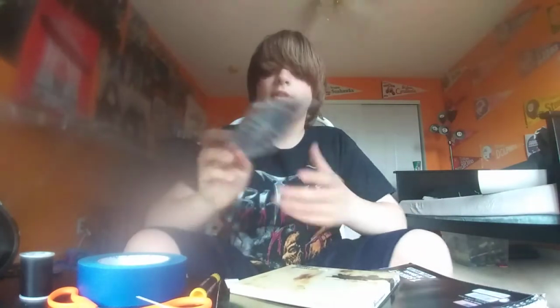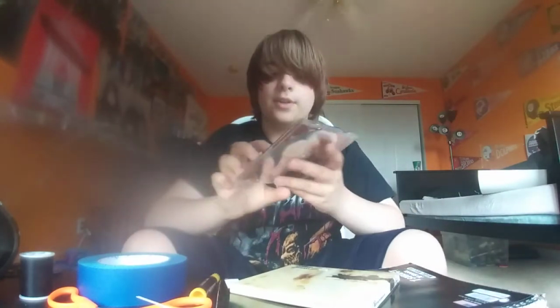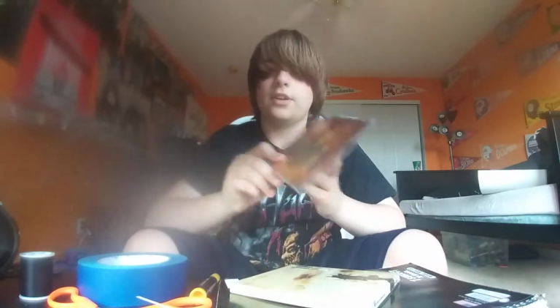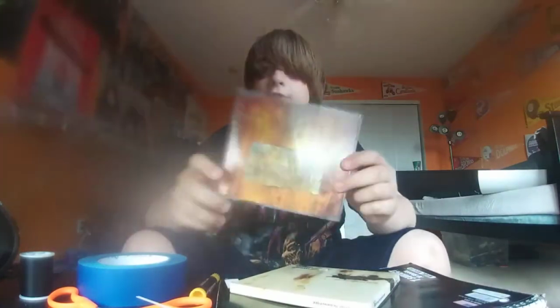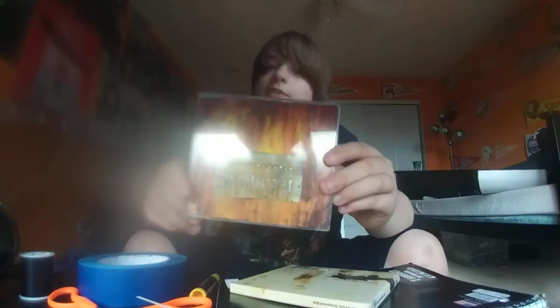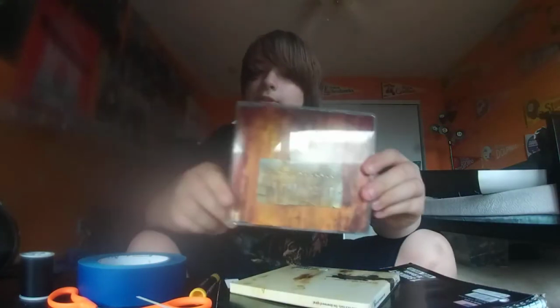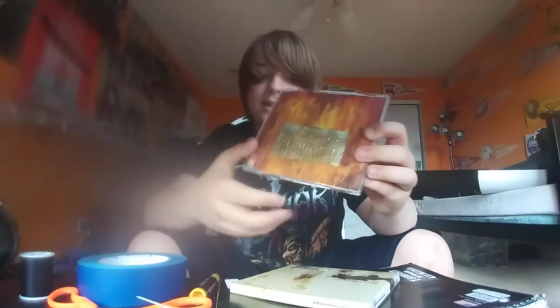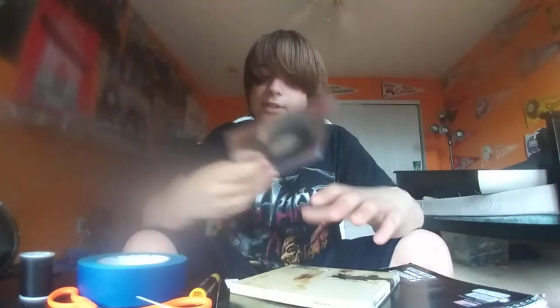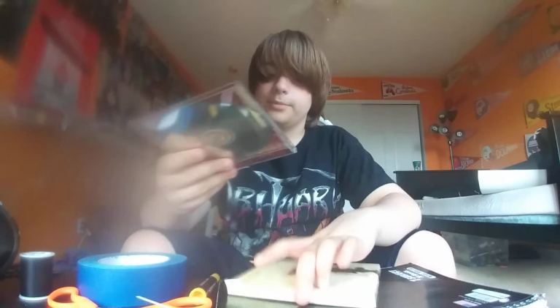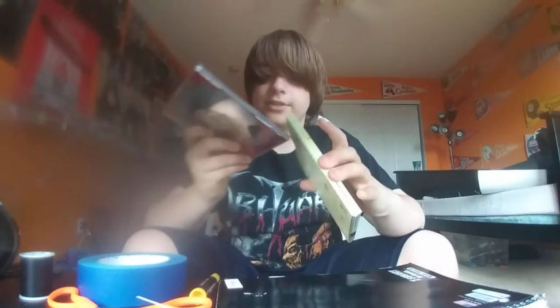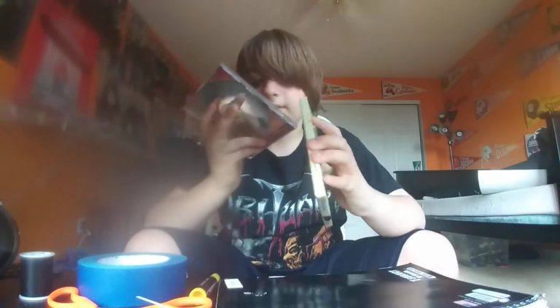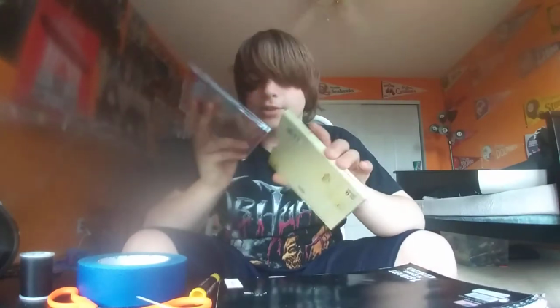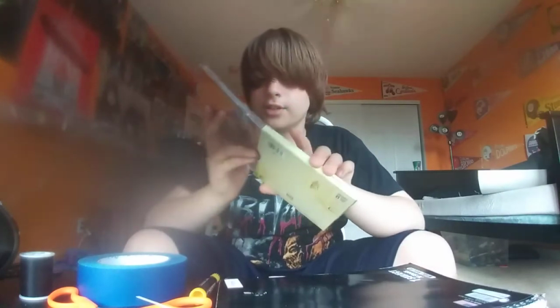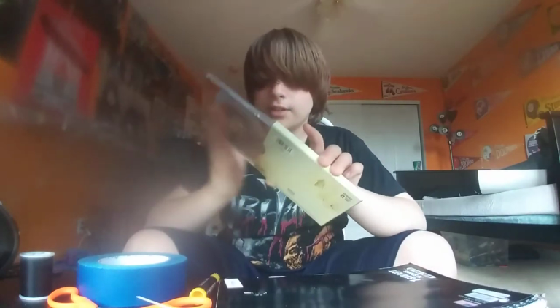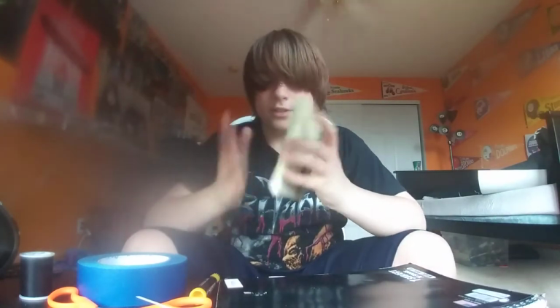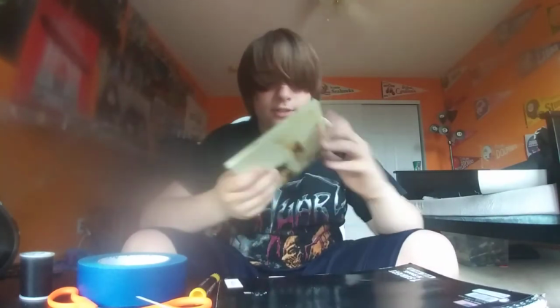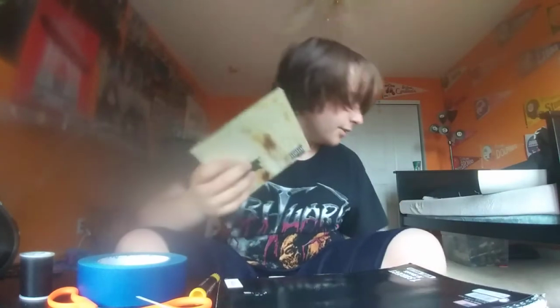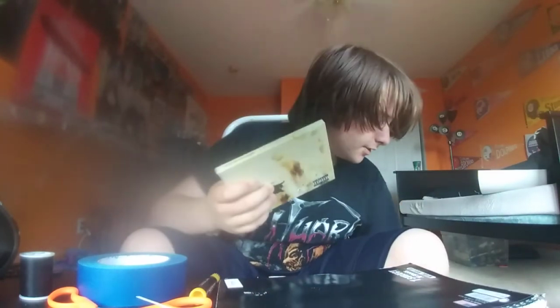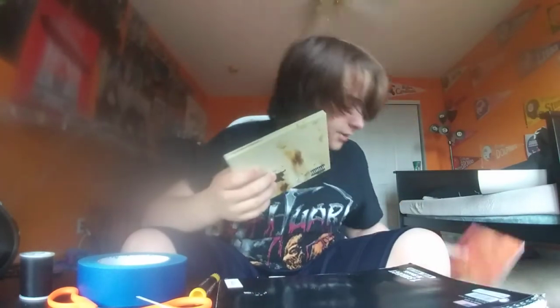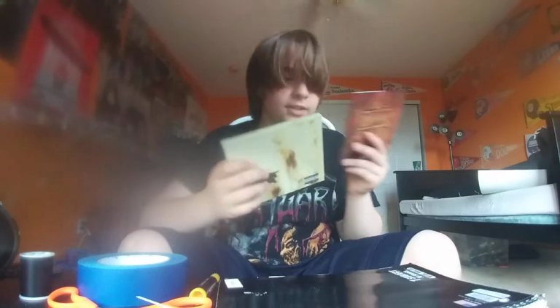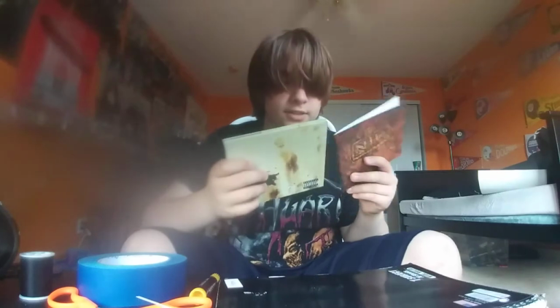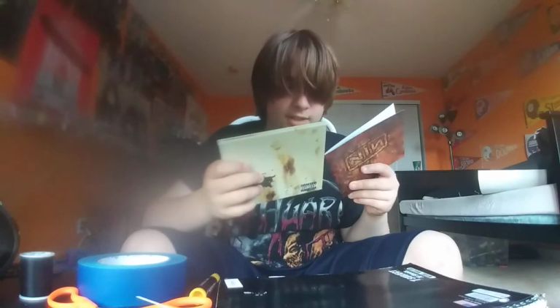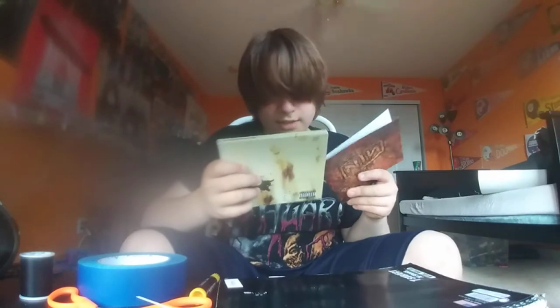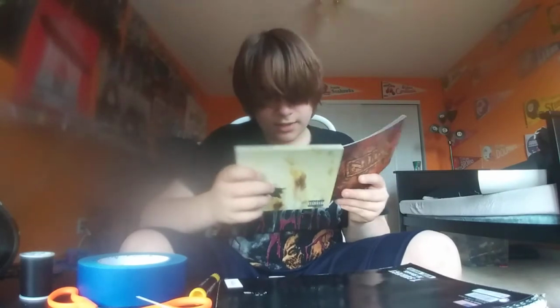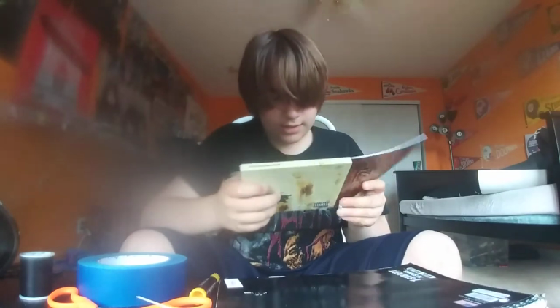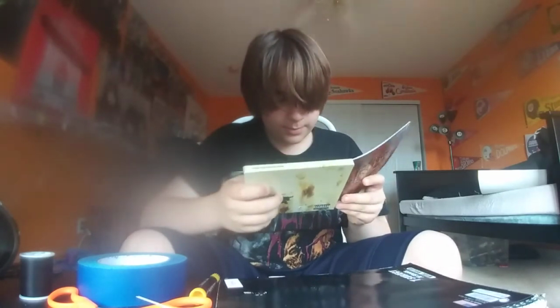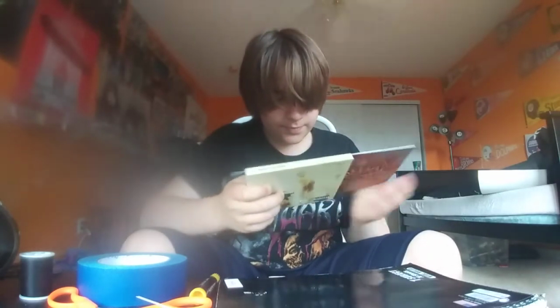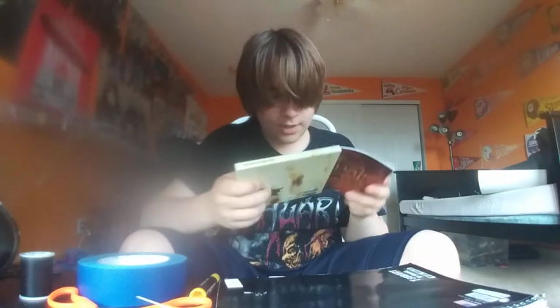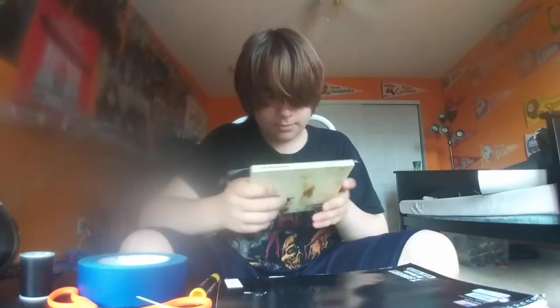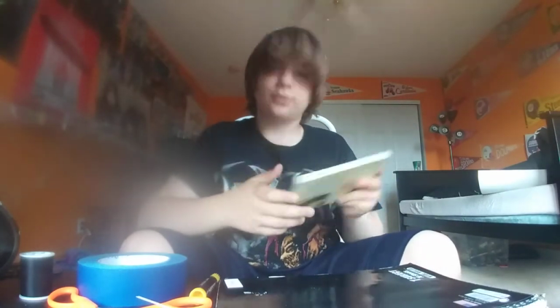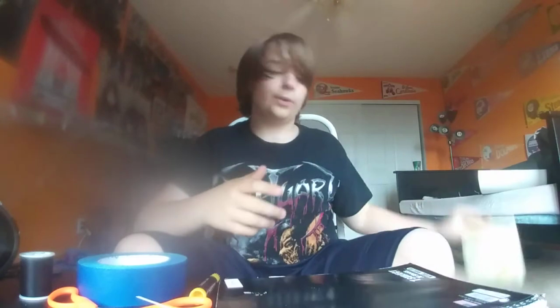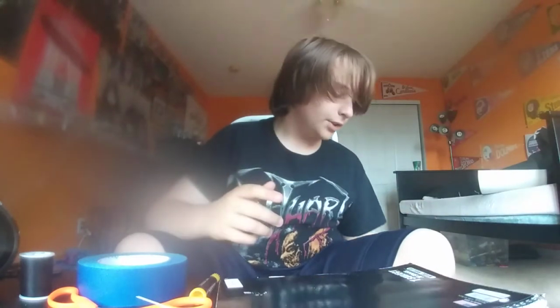For some reason the cover of this just gives me the creeps. This album is pretty insane — it is an insane album. We might do a review on it eventually.